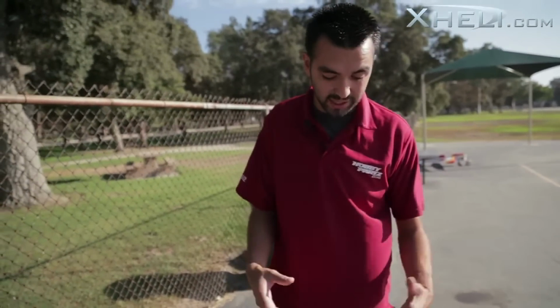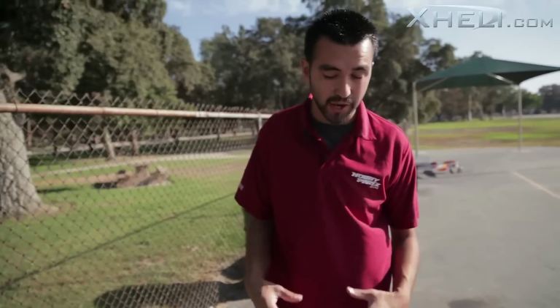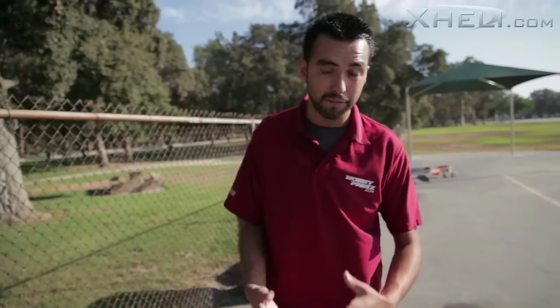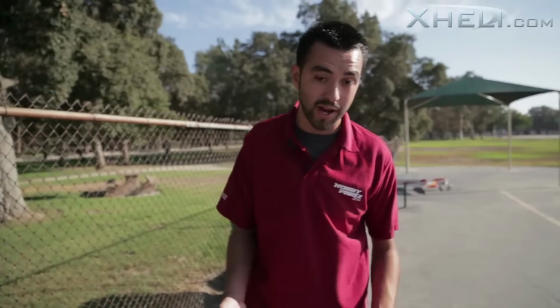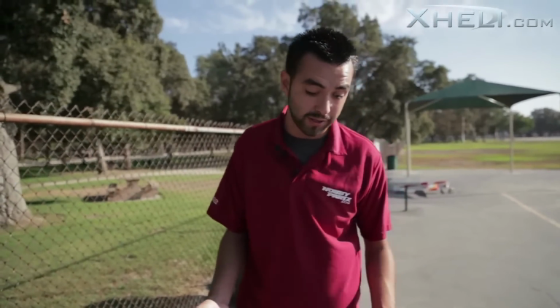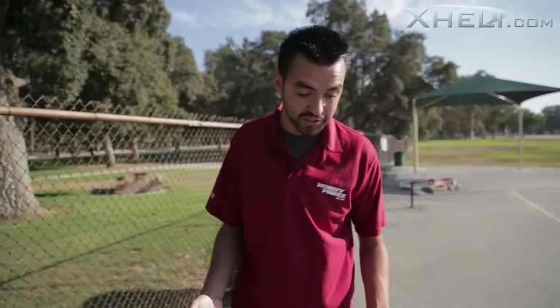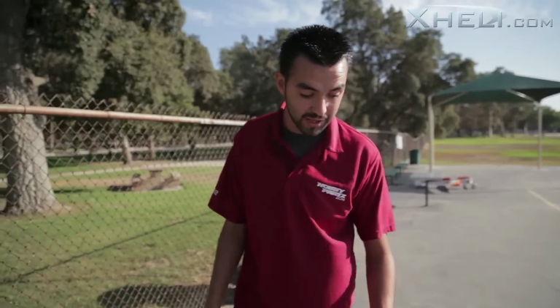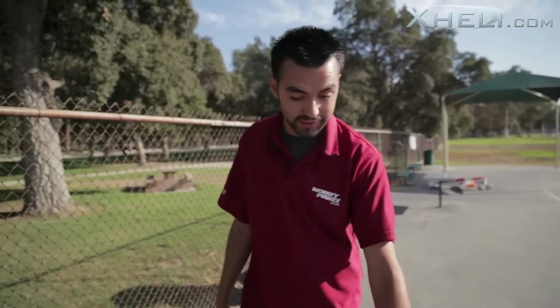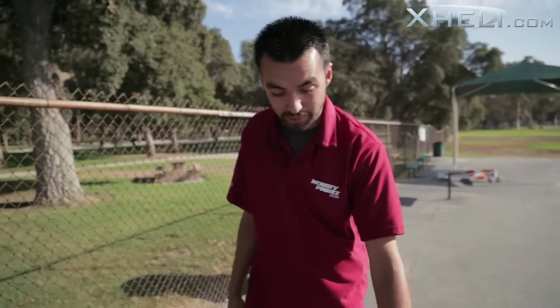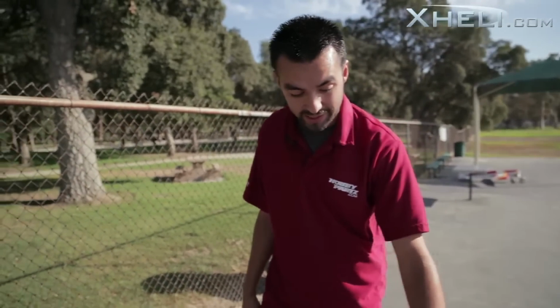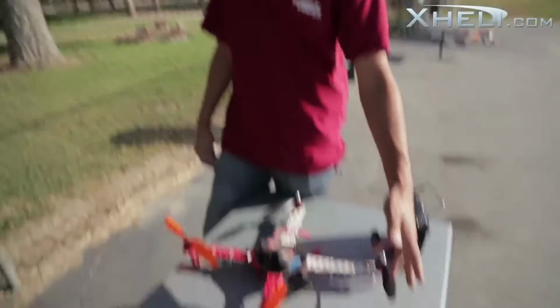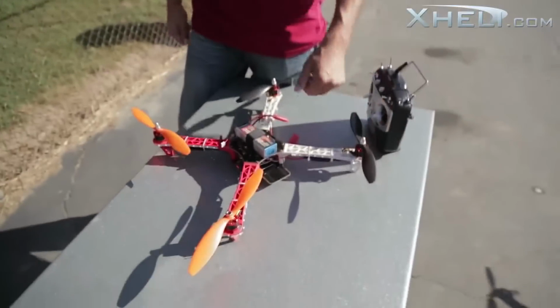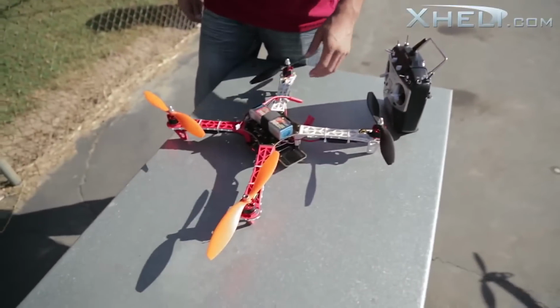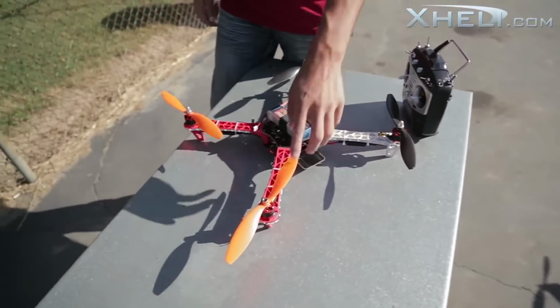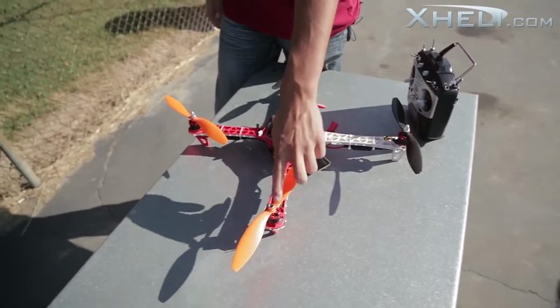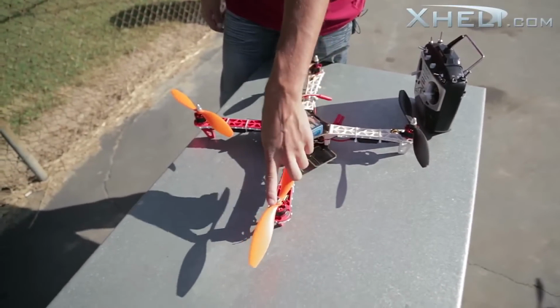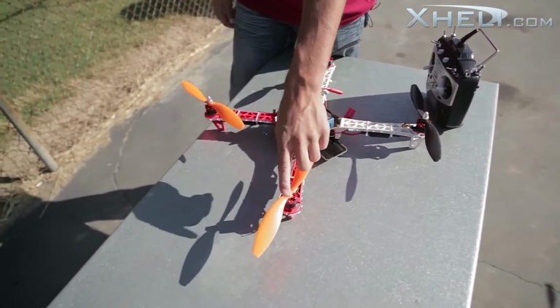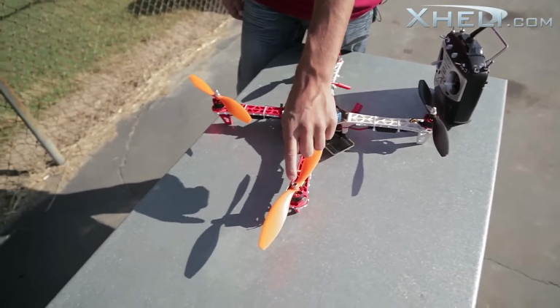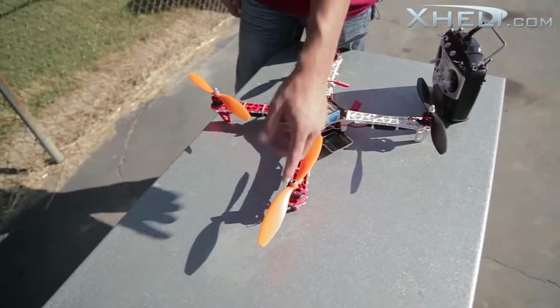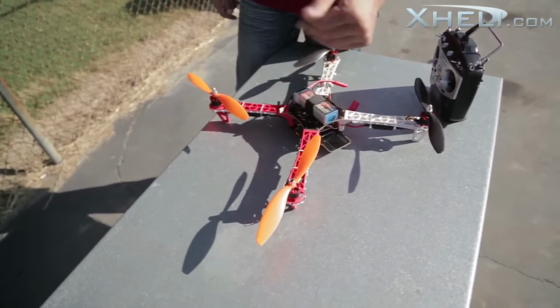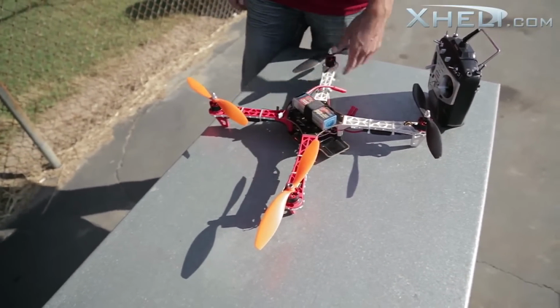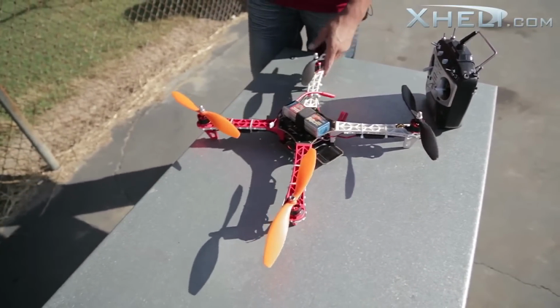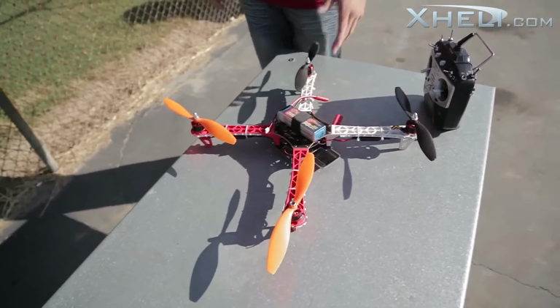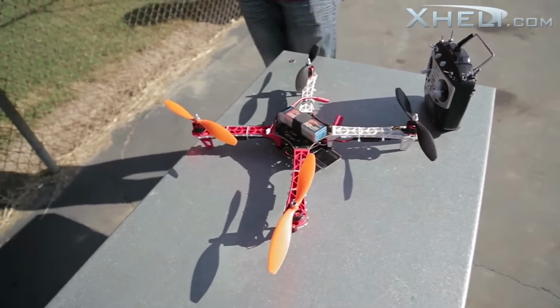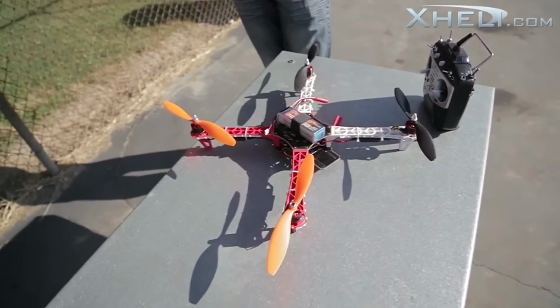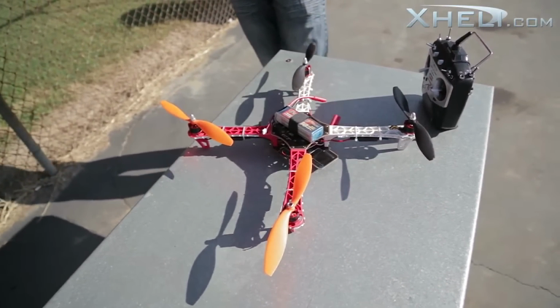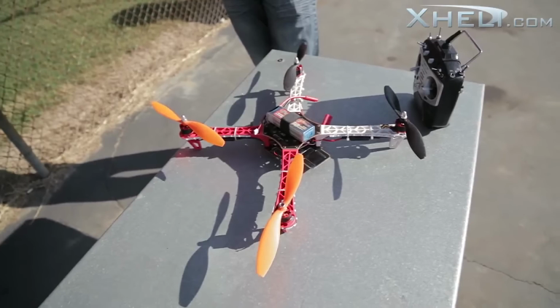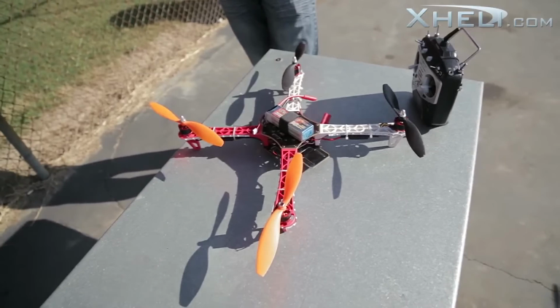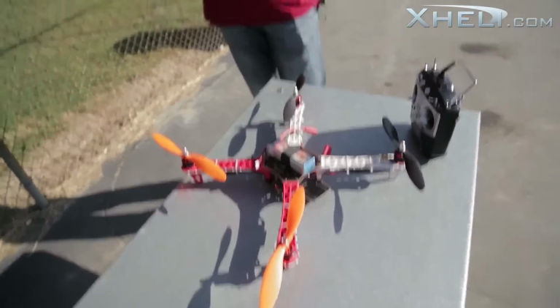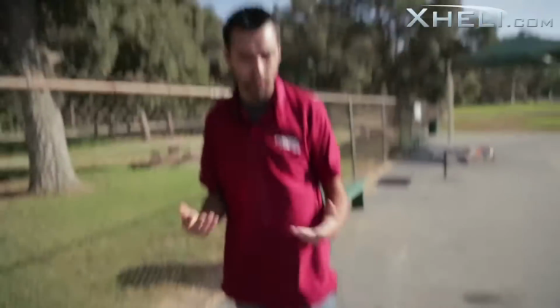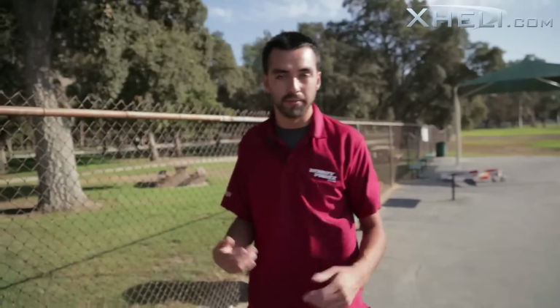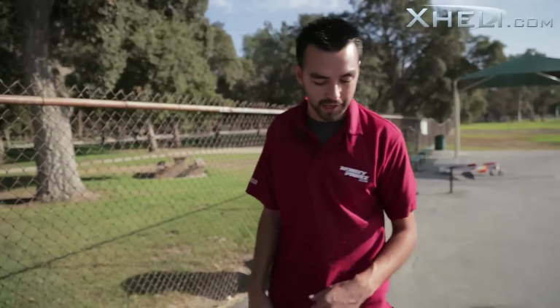This helicopter I have crashed a lot — you can see the blades have scuff marks on them. I've lost a nut on the blade and just put a regular nut on there. And I'm going to demonstrate right now how great these quadcopters fly.